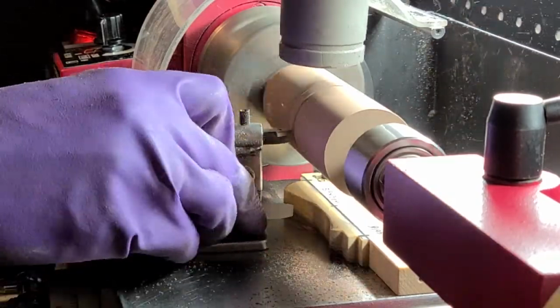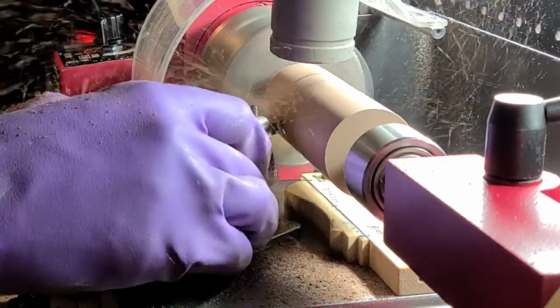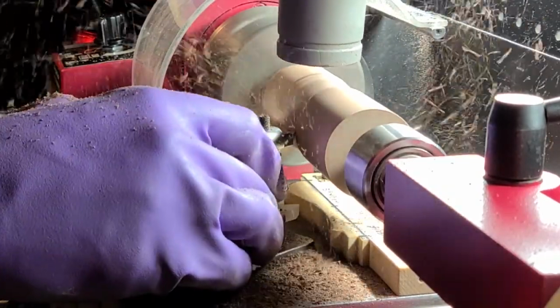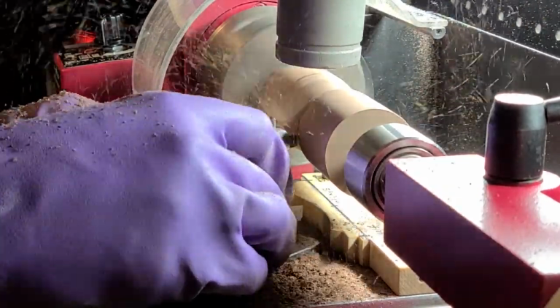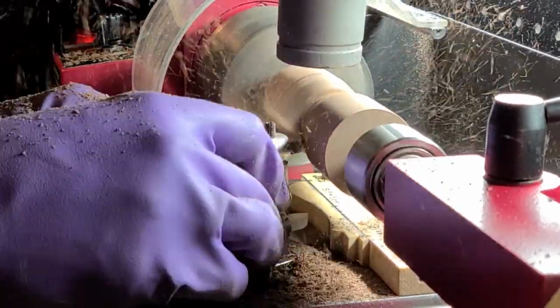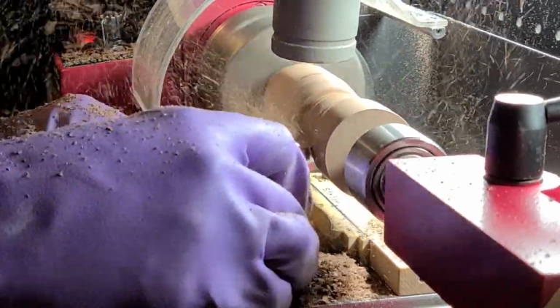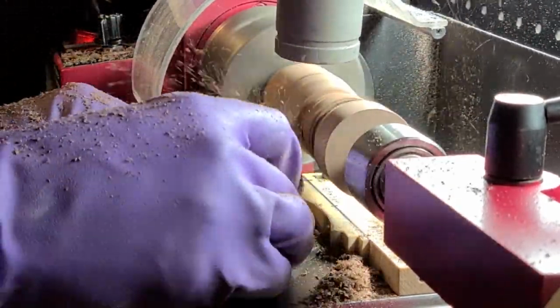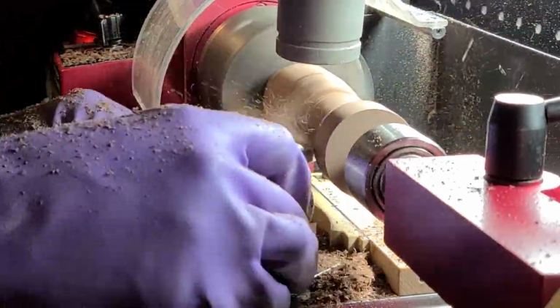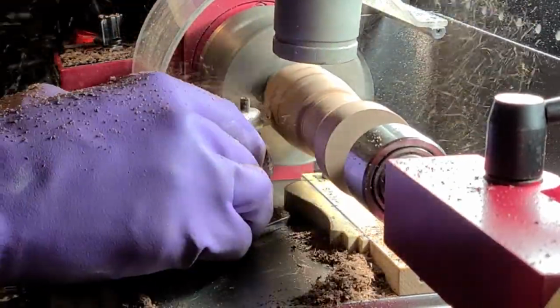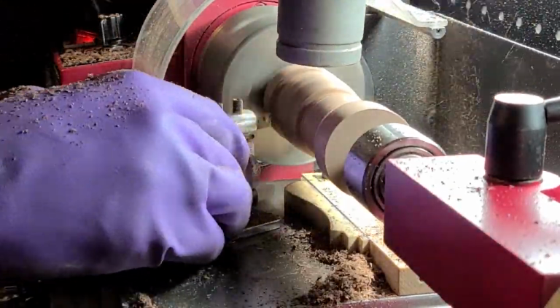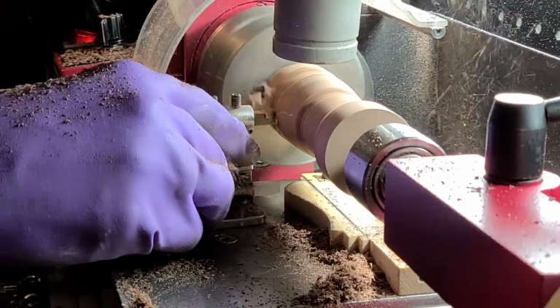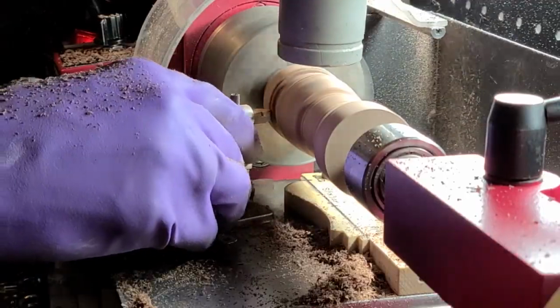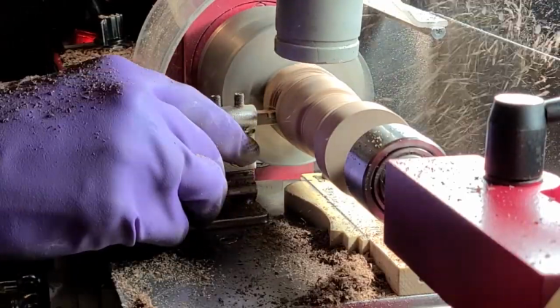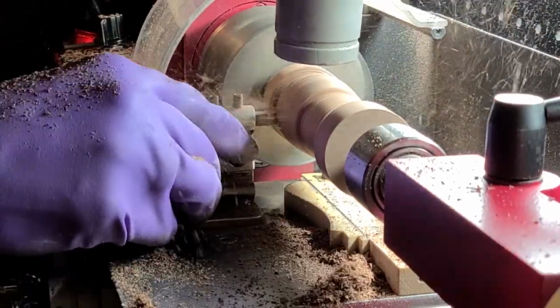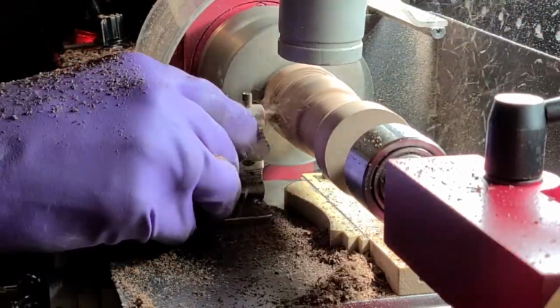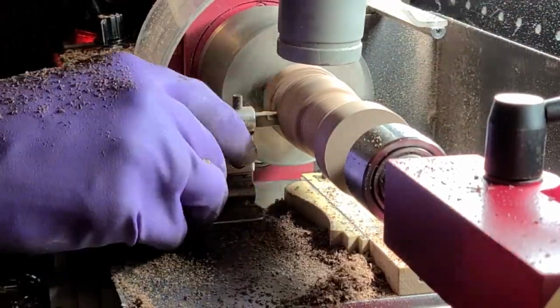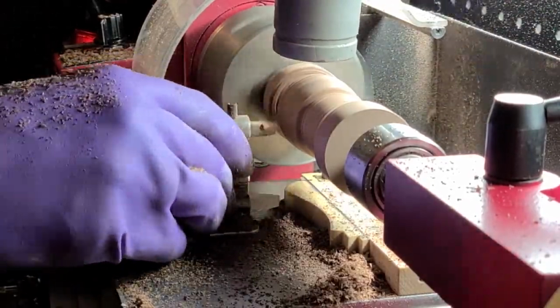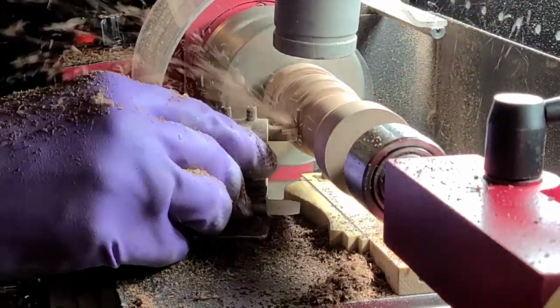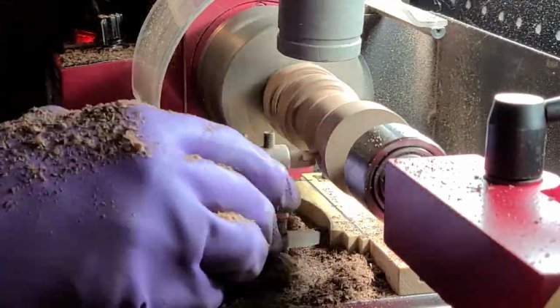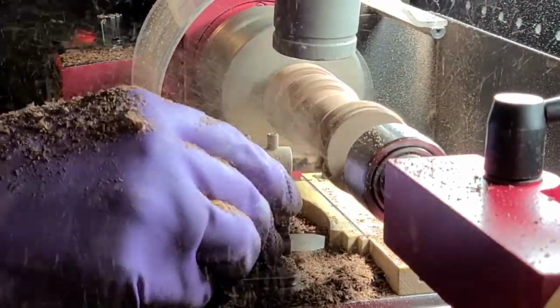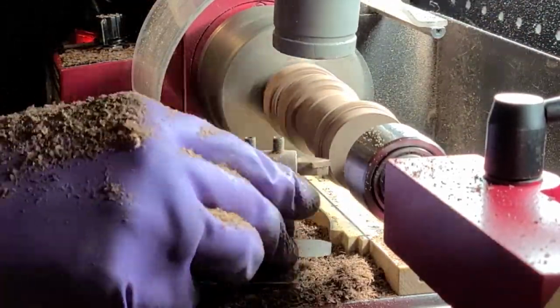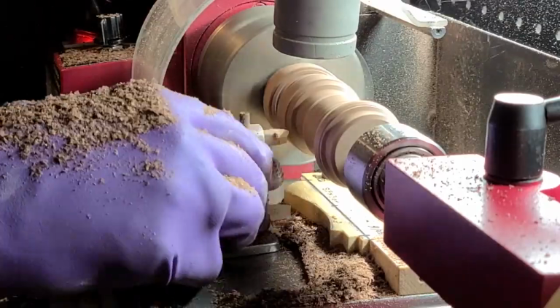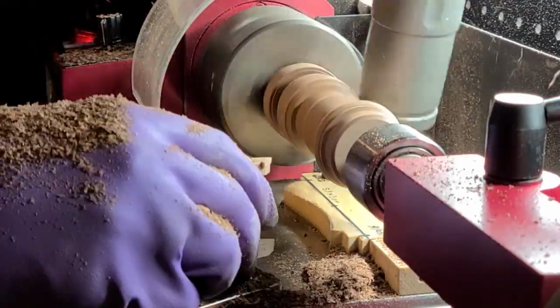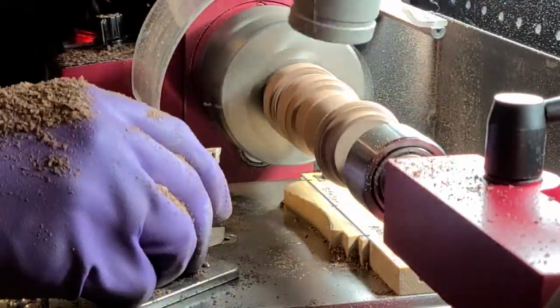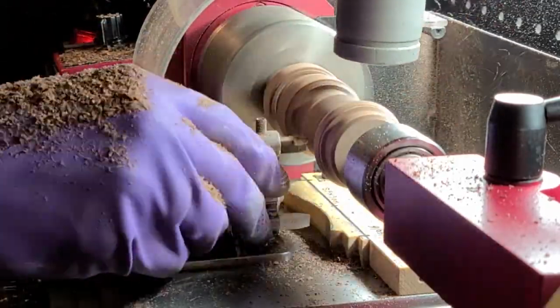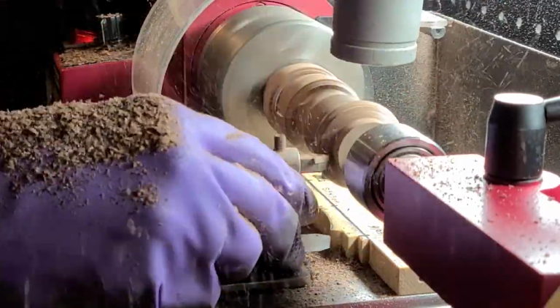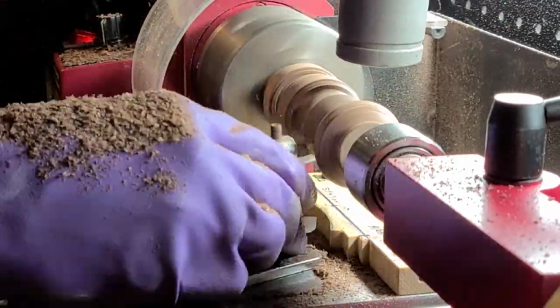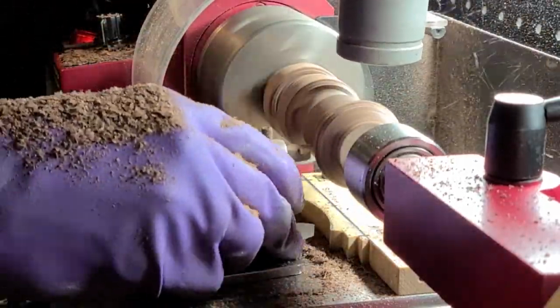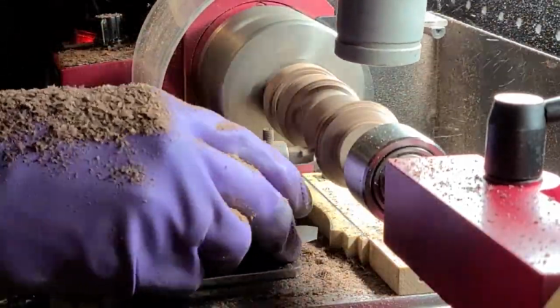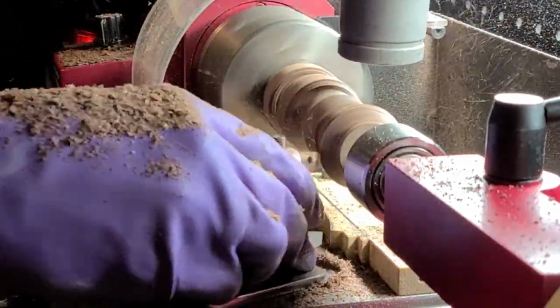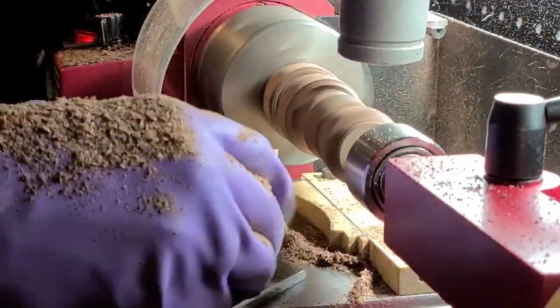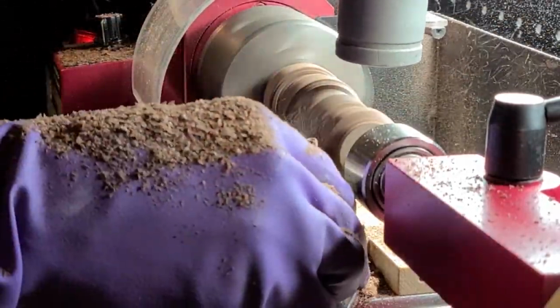And it works! I mean, it is a tried and true design, I didn't expect it not to work unless I messed it up somehow, but it's still good to see when the tool works. Now I have a whole bunch of chisel handles to make, so thank you so much for watching, I'll see you next time!